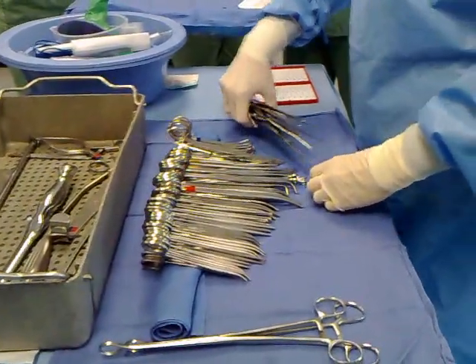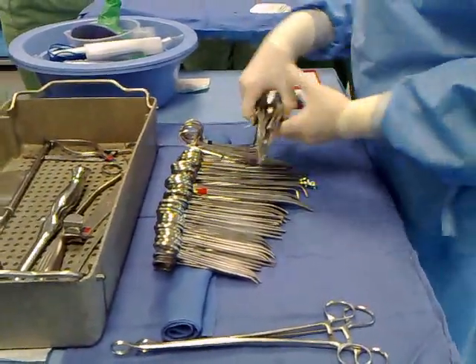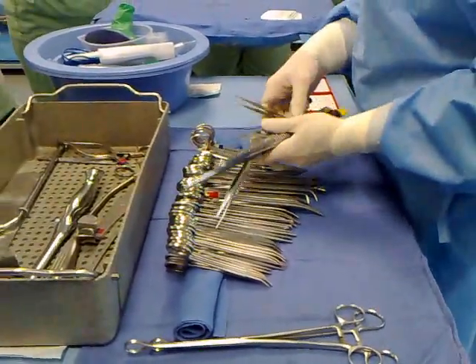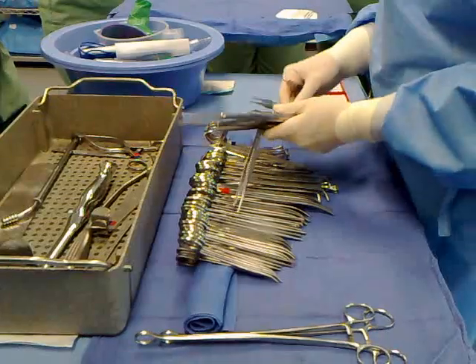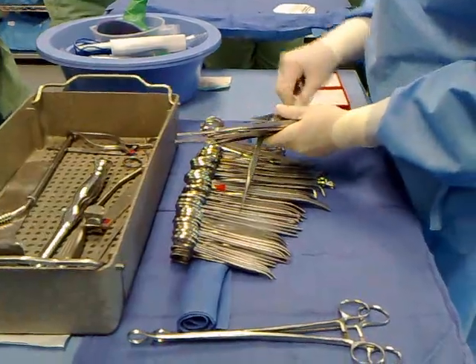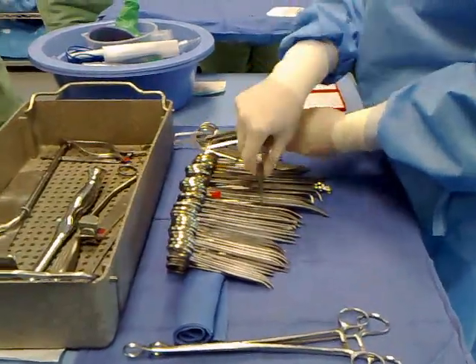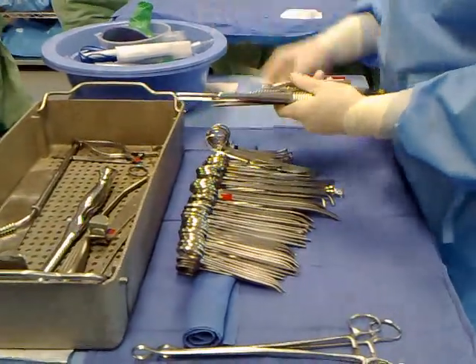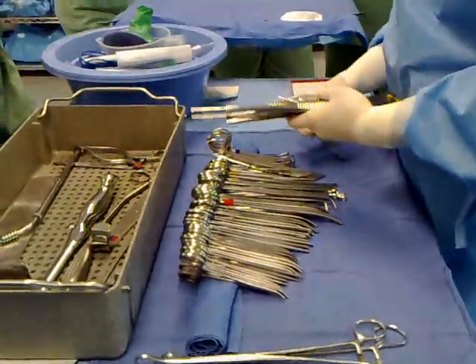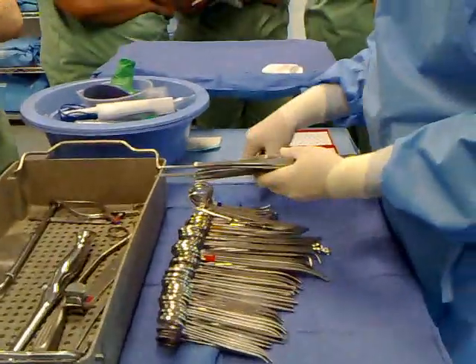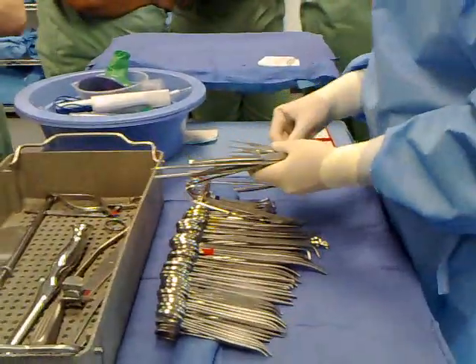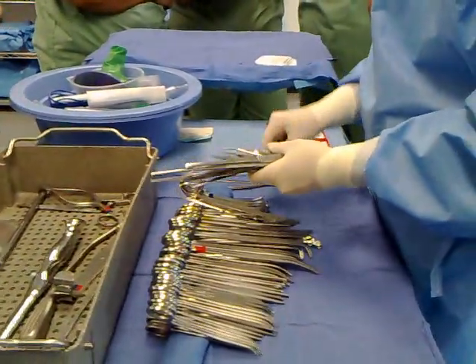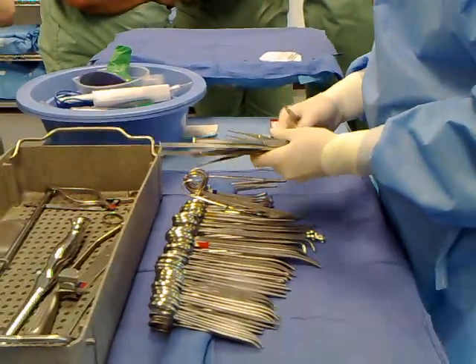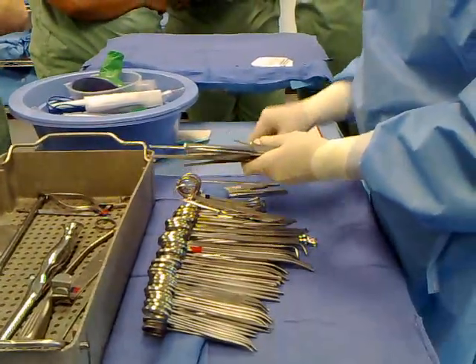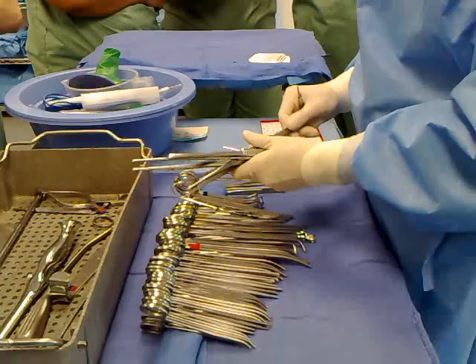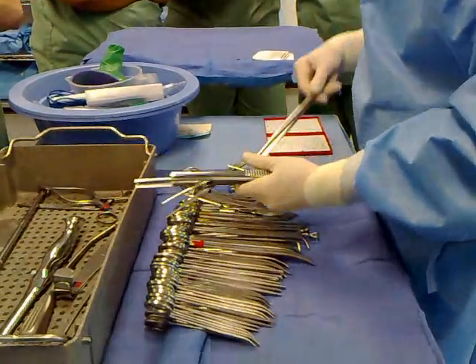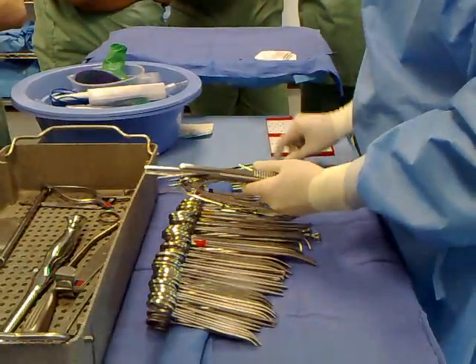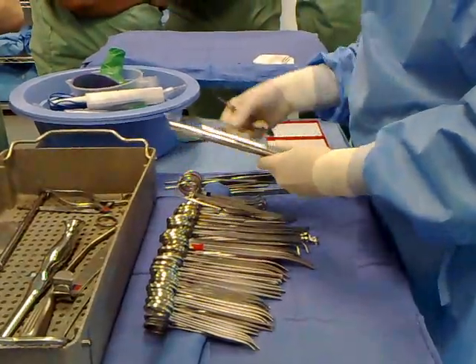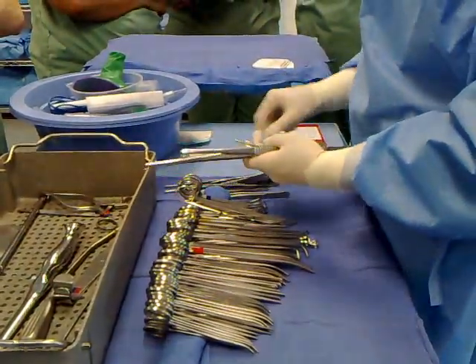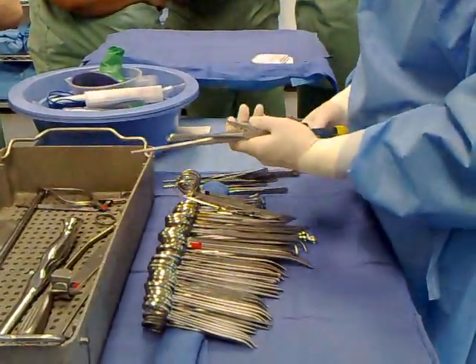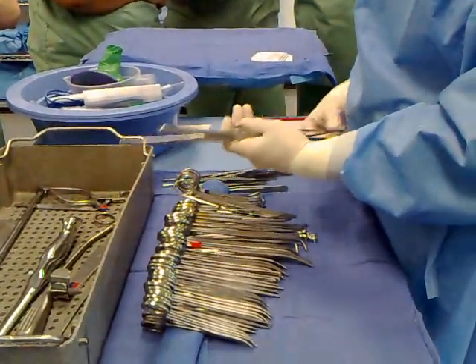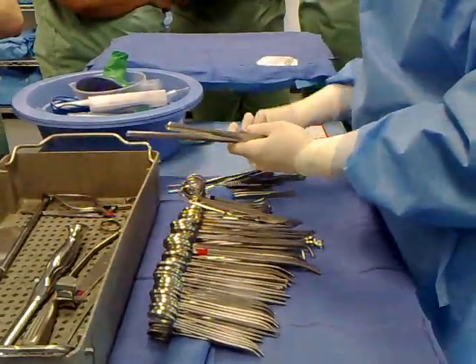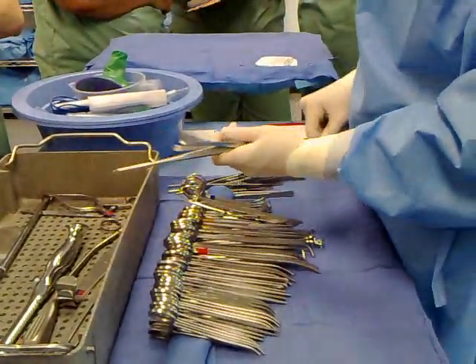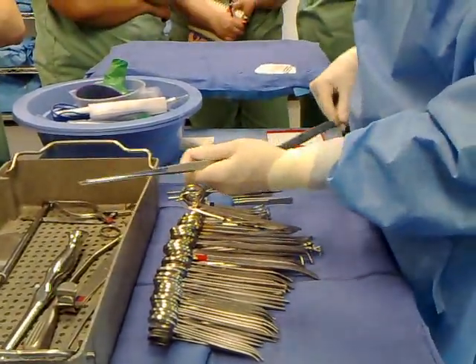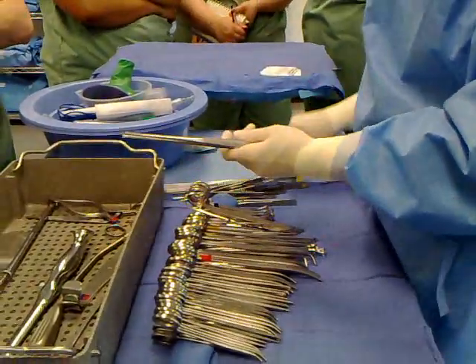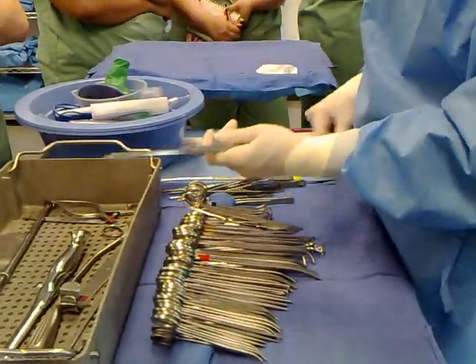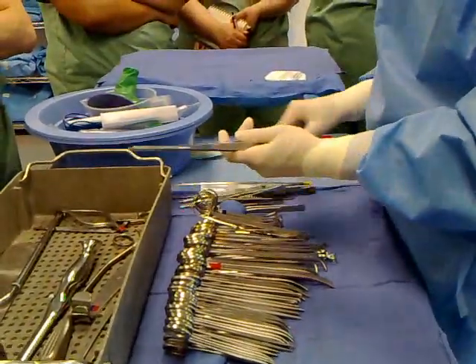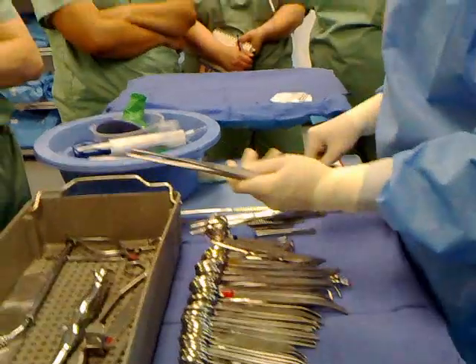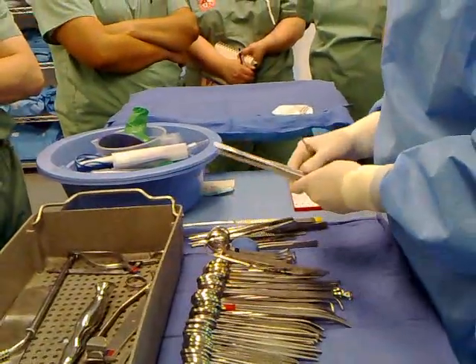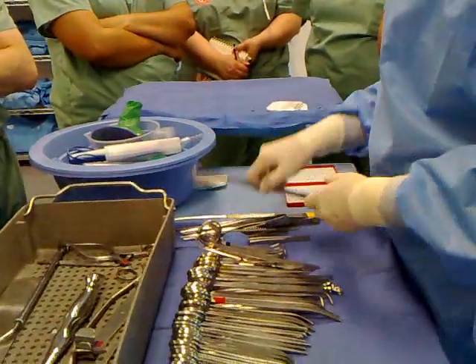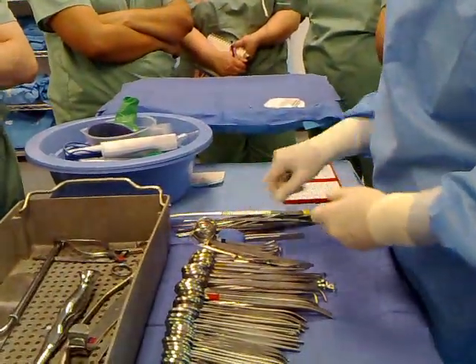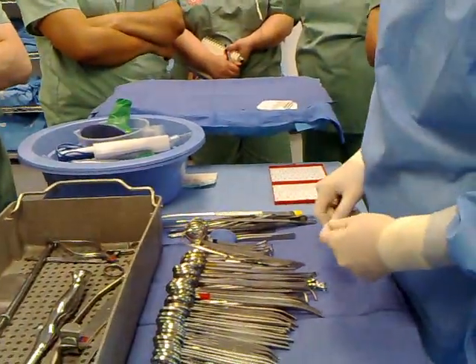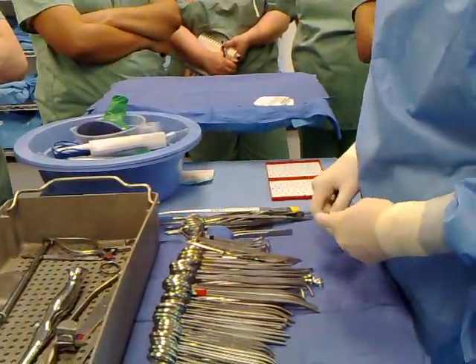Forceps — you can count forceps as a whole. One, two, three, four, five, six, seven, eight, nine, ten. Okay, ten forceps total.